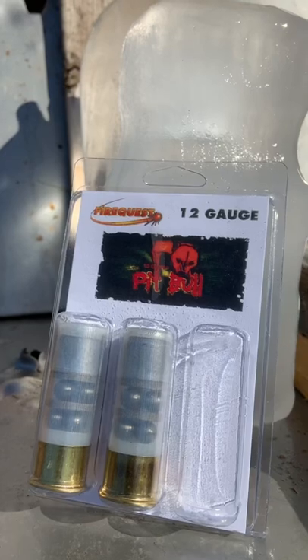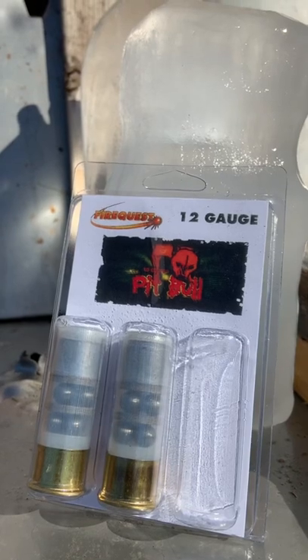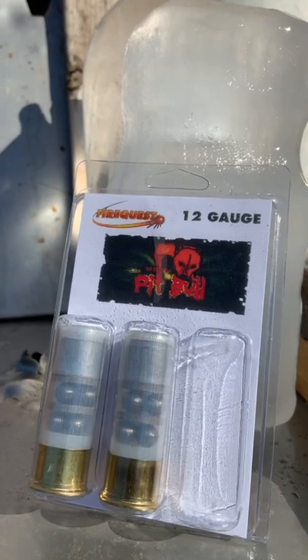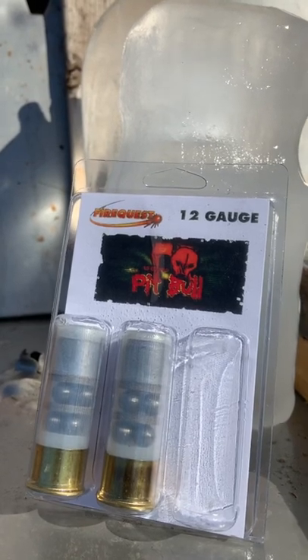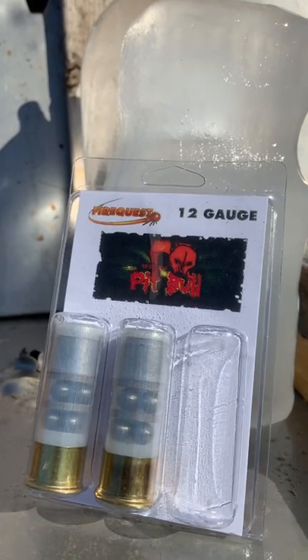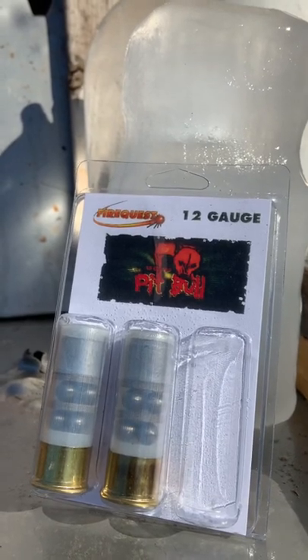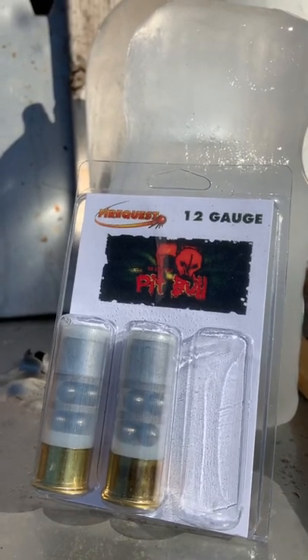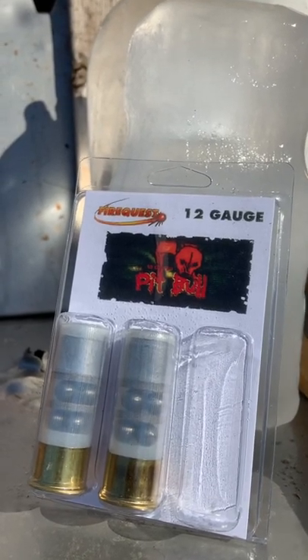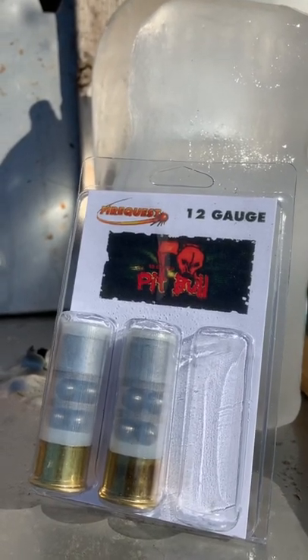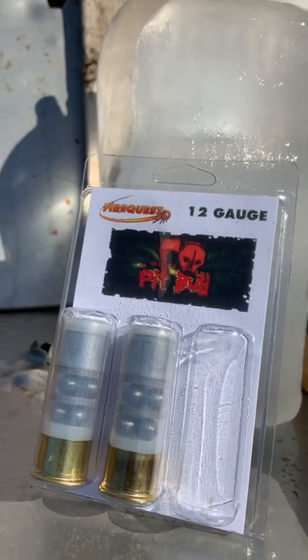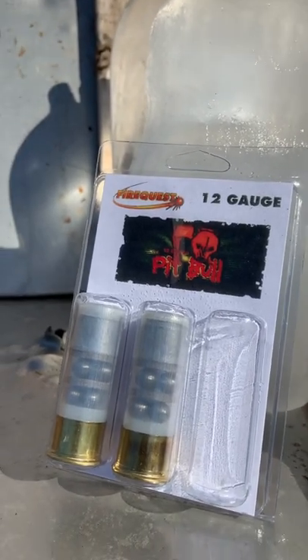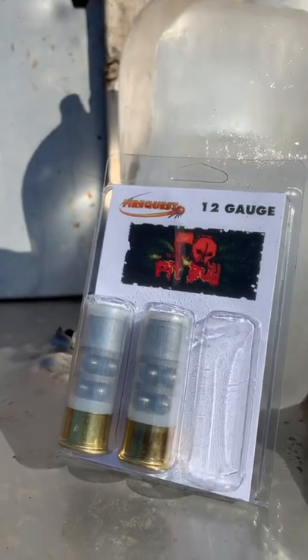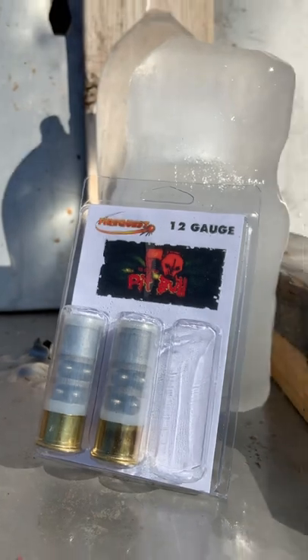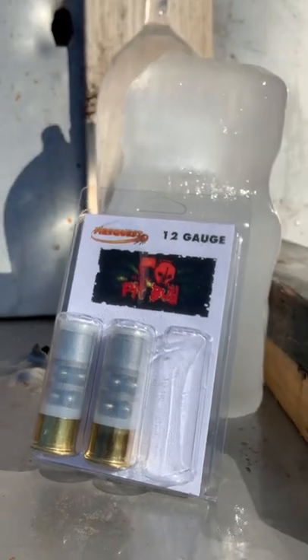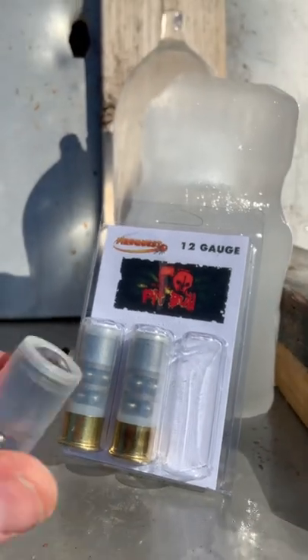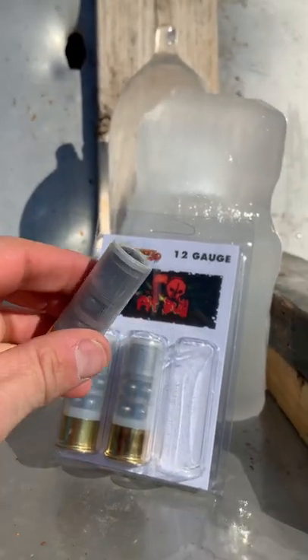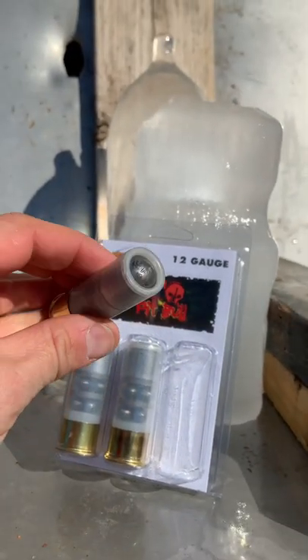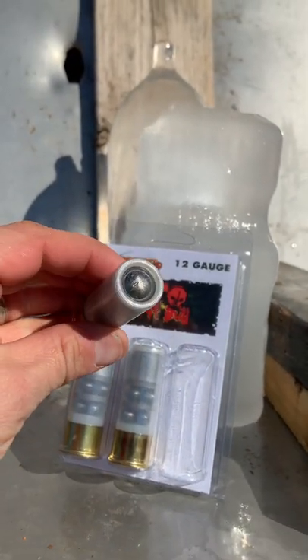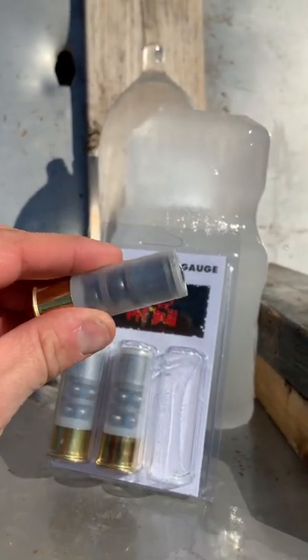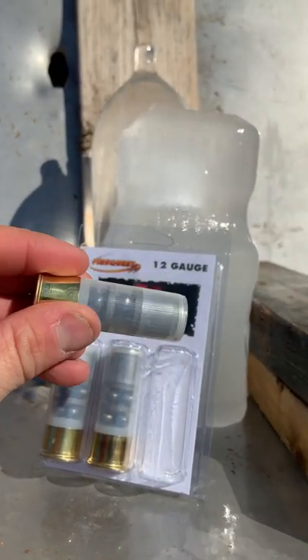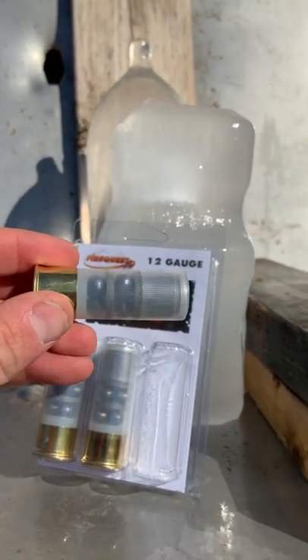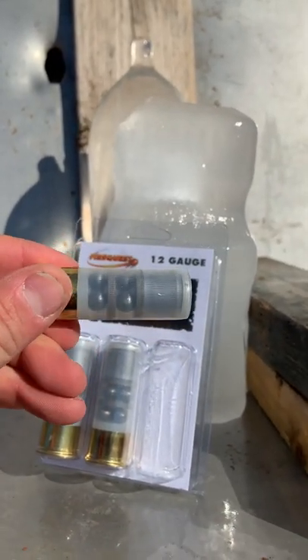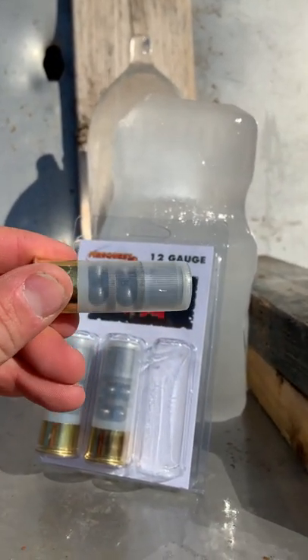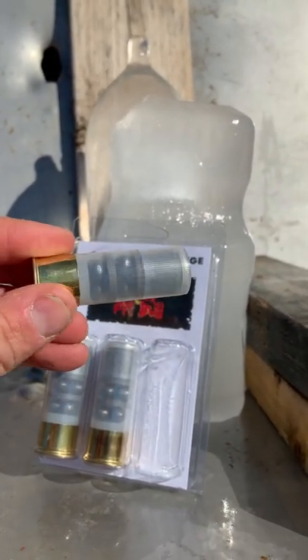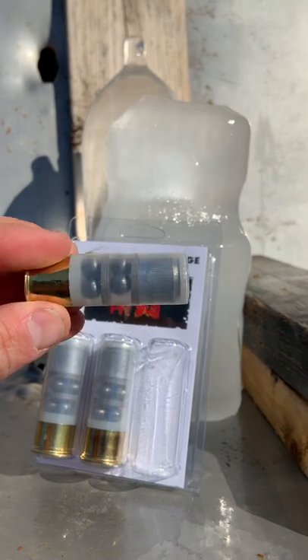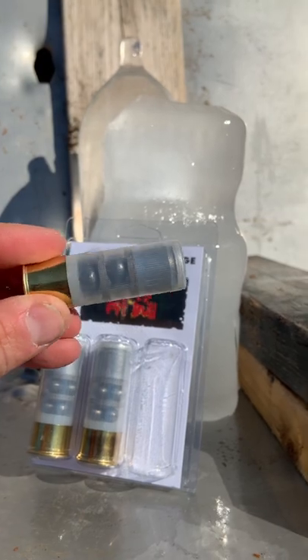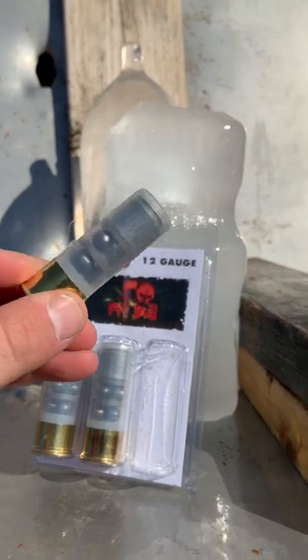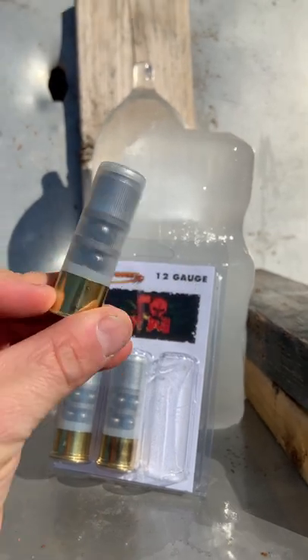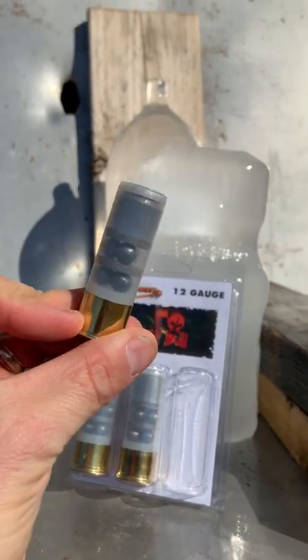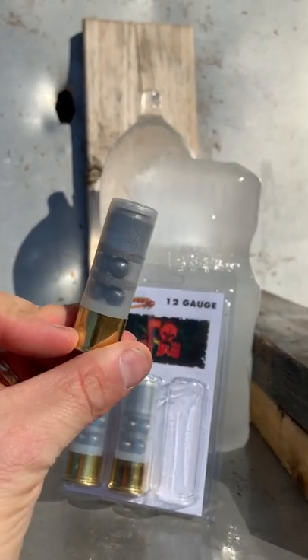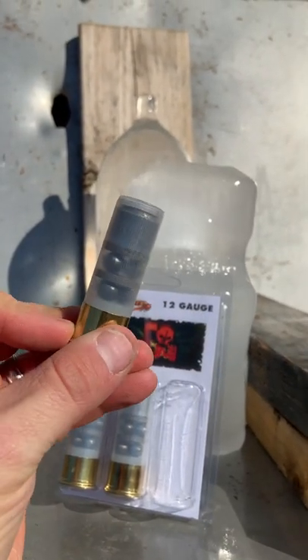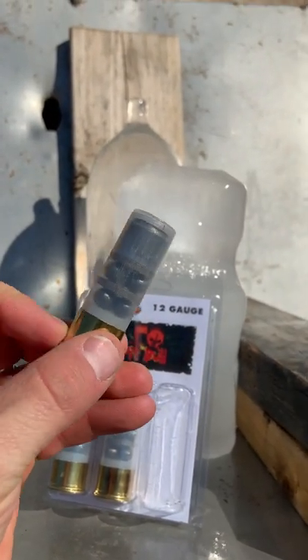Back today with a Pit Bull round sent over to the channel by FireQuest, available on their website. This is a 1.3 ounce slug followed up by six pellets of double-aught buck. This is absolutely gnarly.